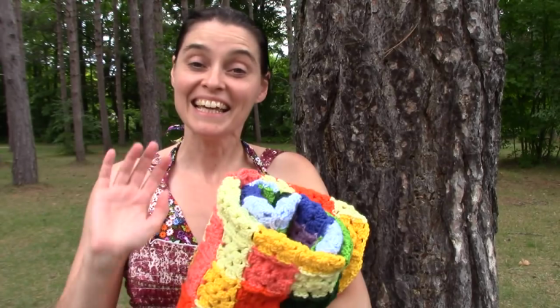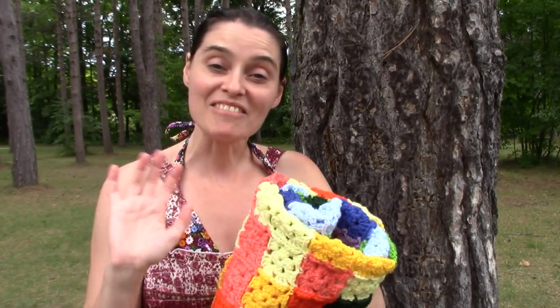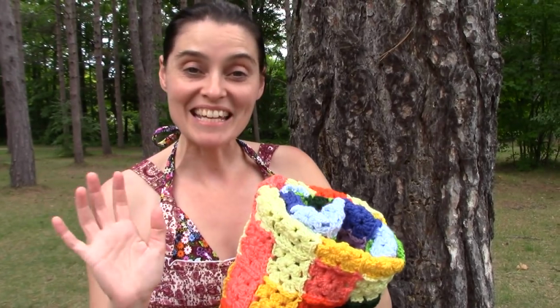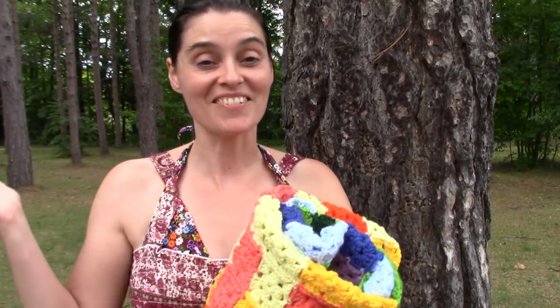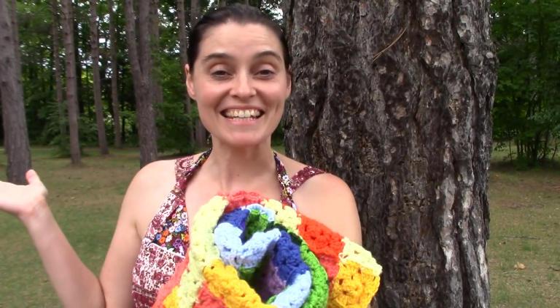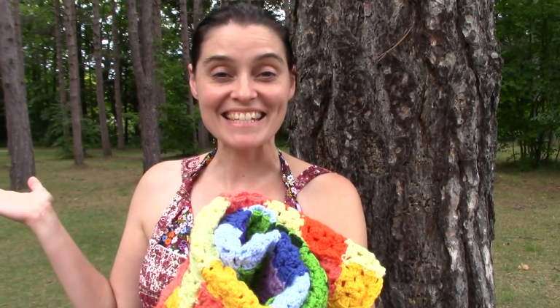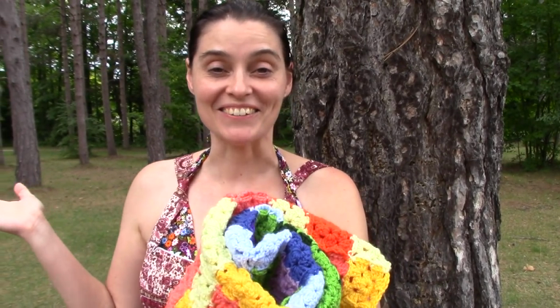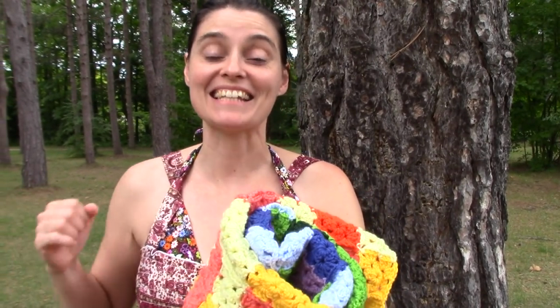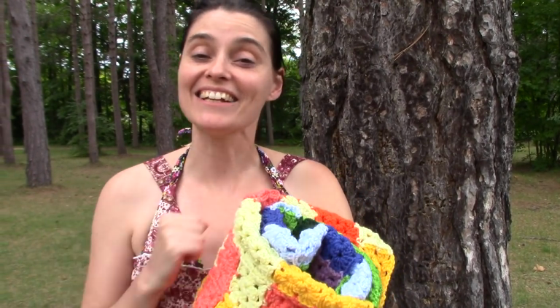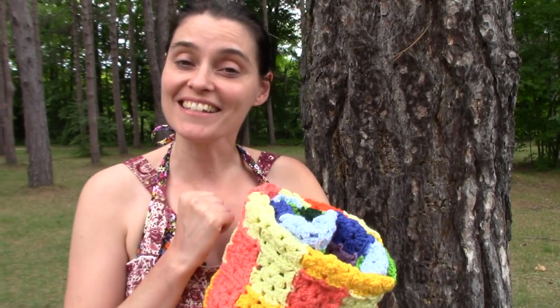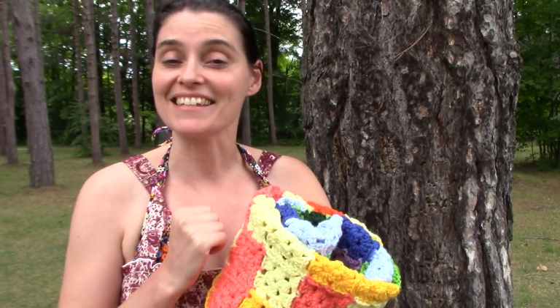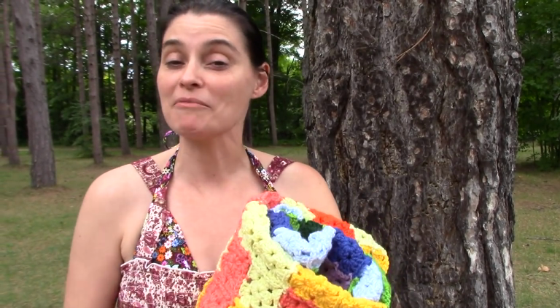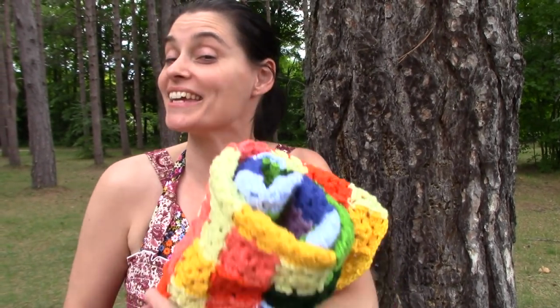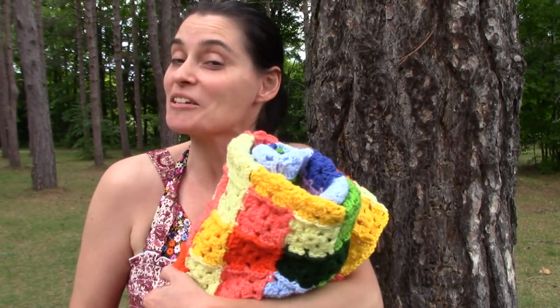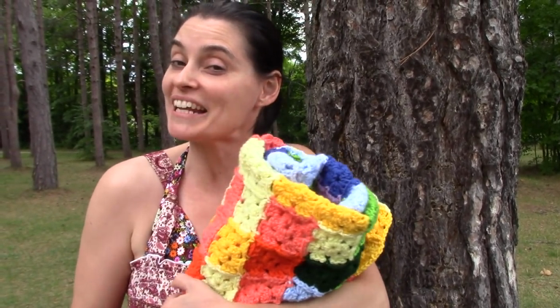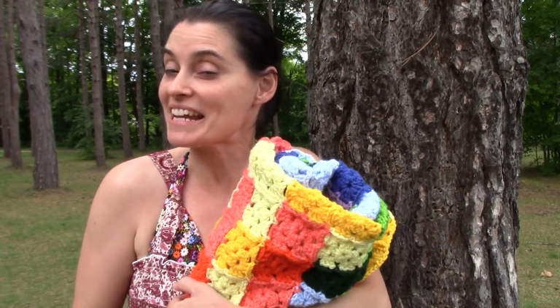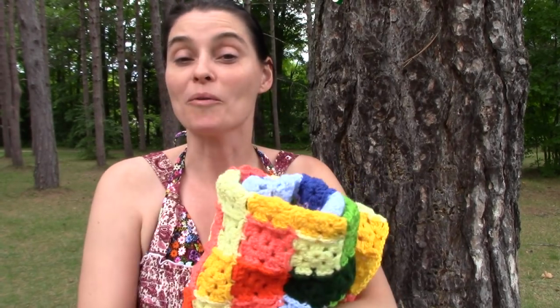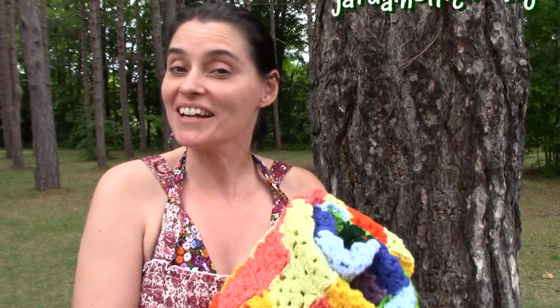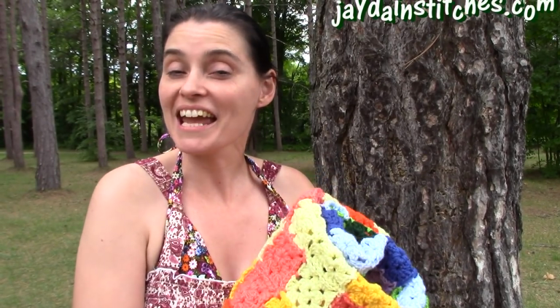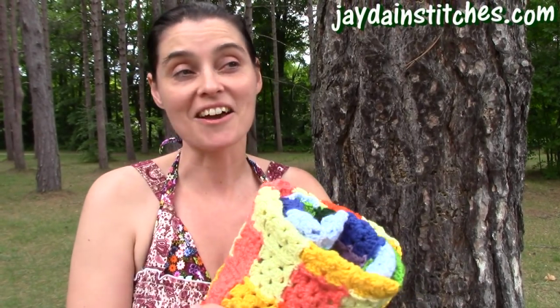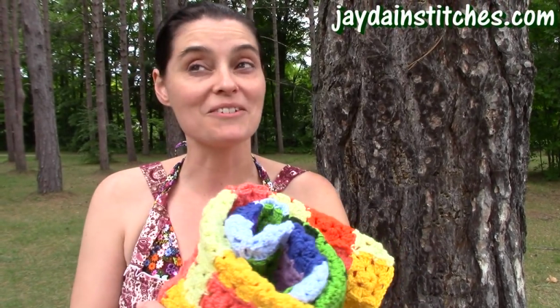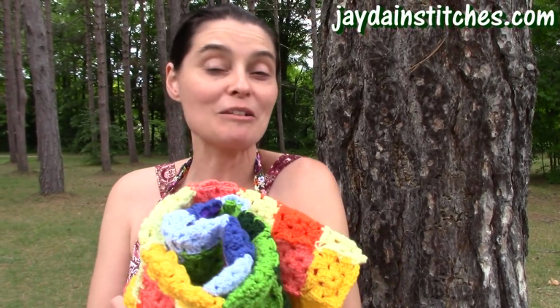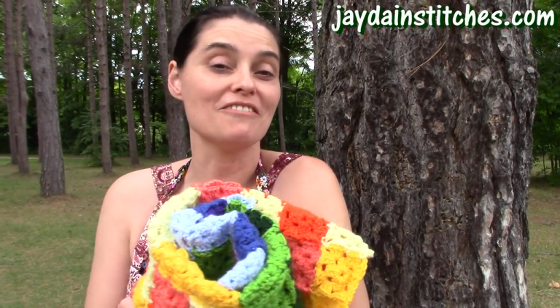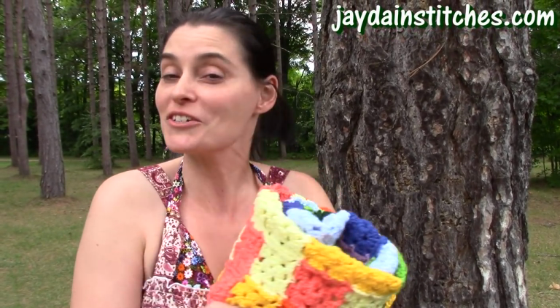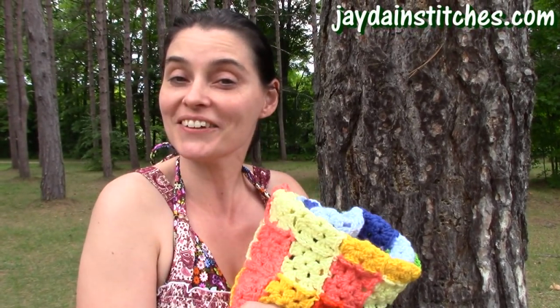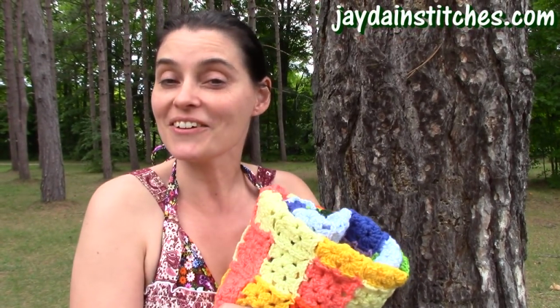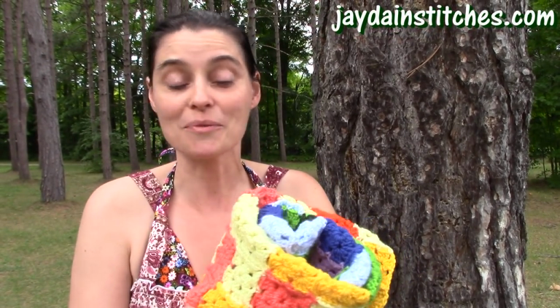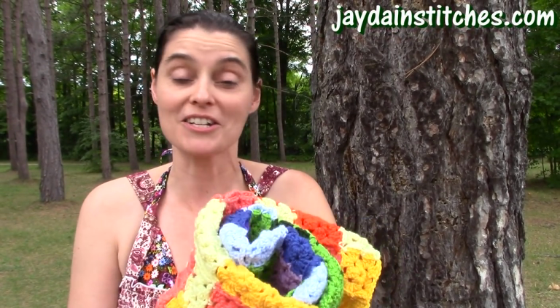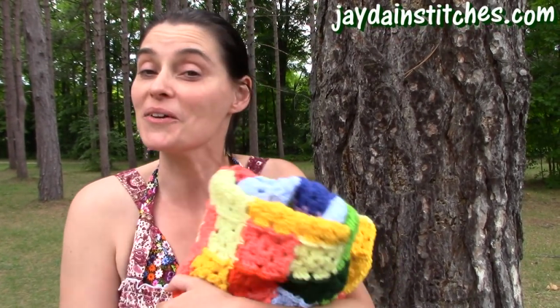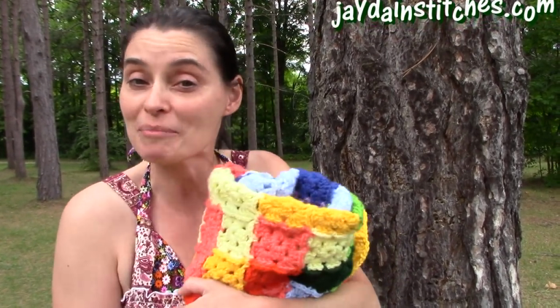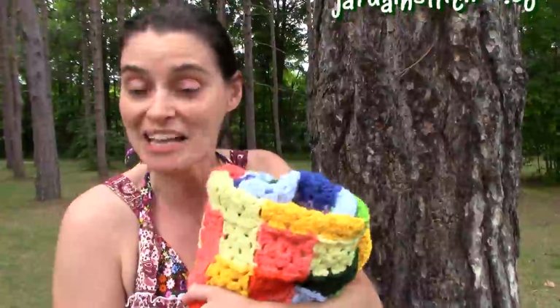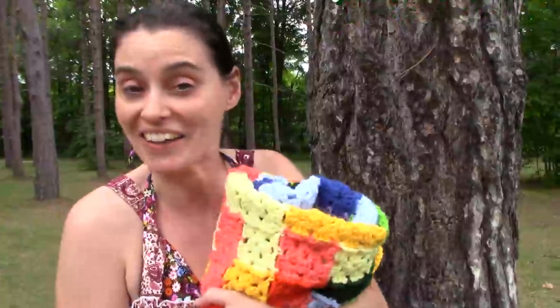Hey everybody! Welcome to the Jade & Stitches show. It's late August and it's time for a calendar blanket update. We're on the run today and I thought we would do a little bit of adventuring in the great outdoors while I show you how our blanket's coming along.